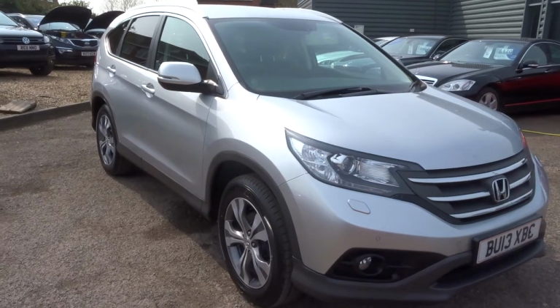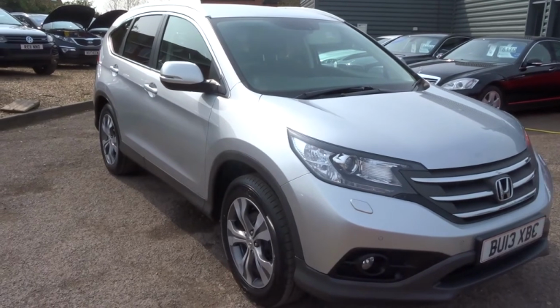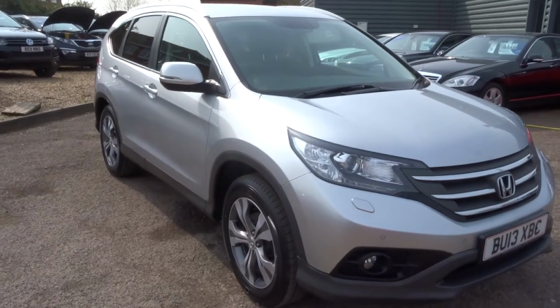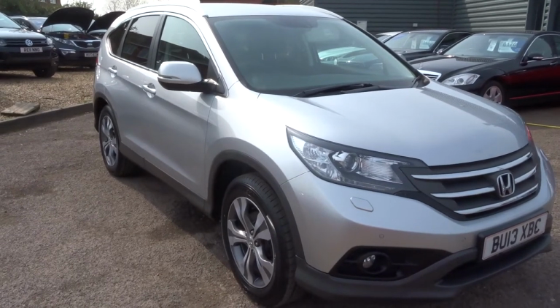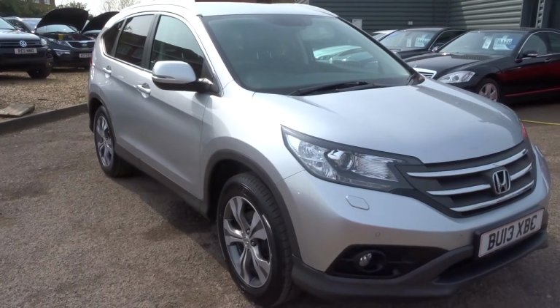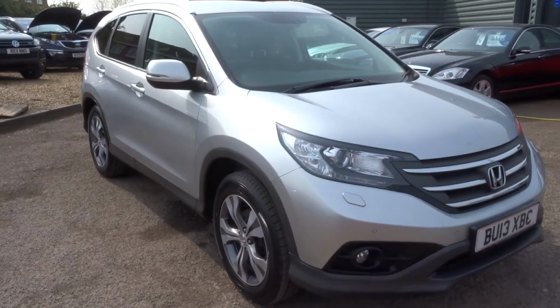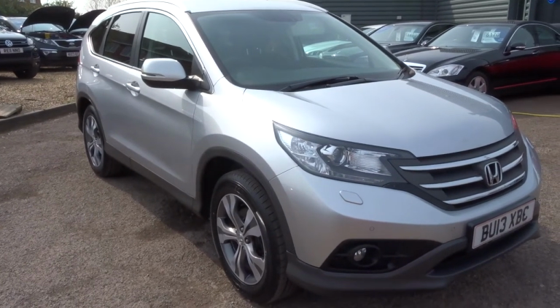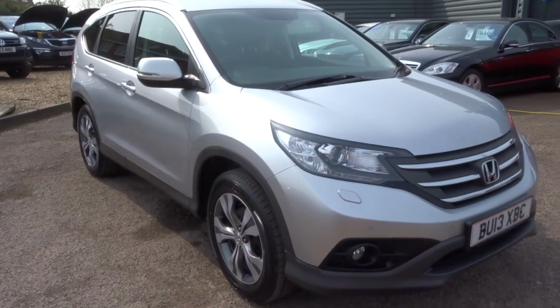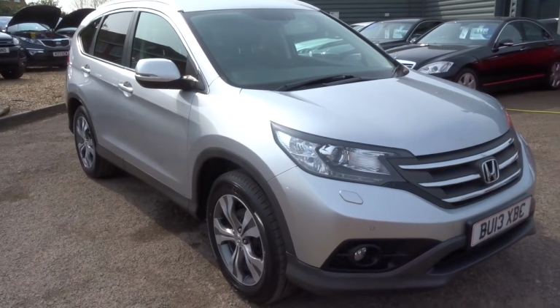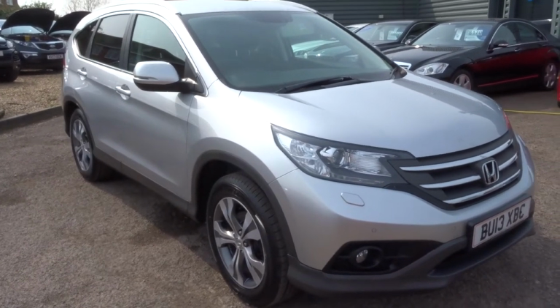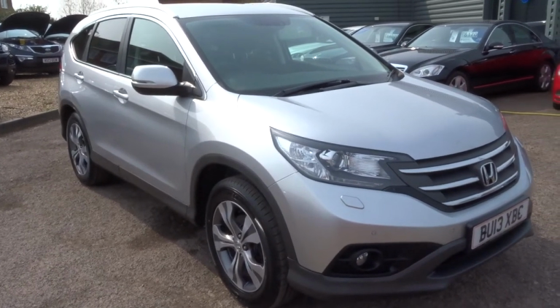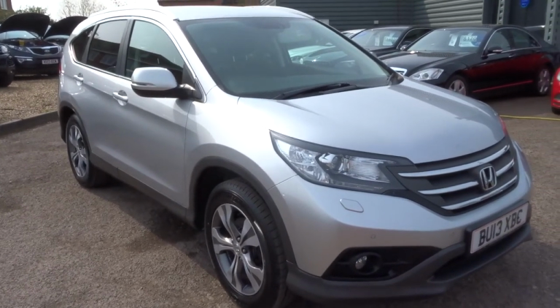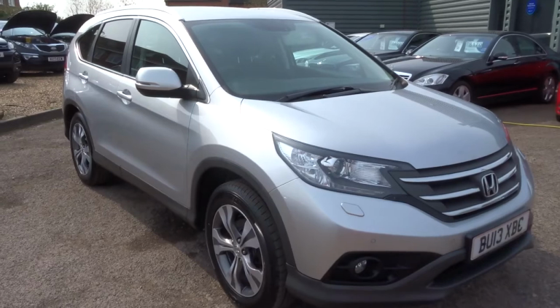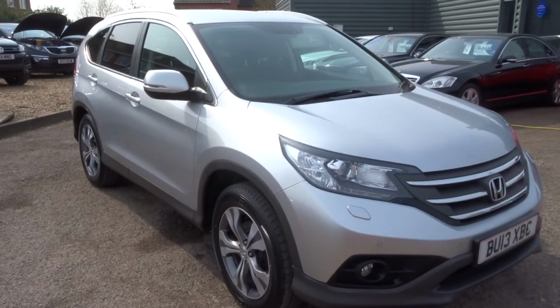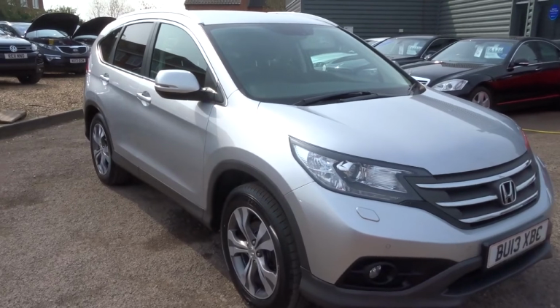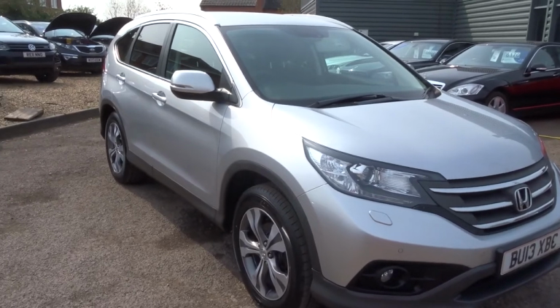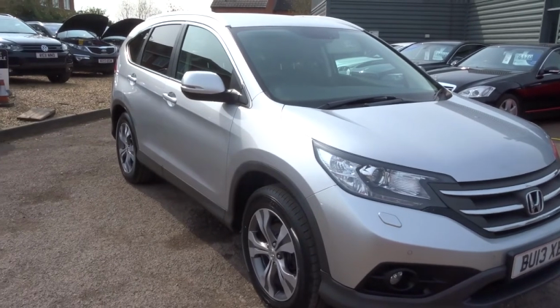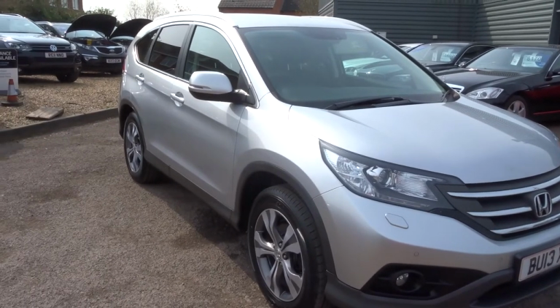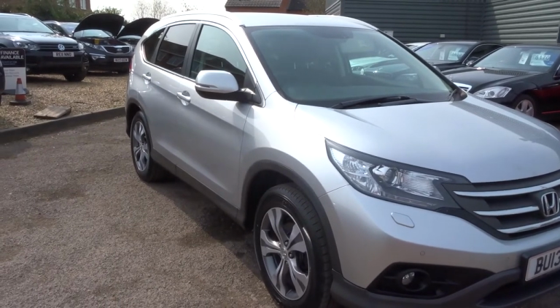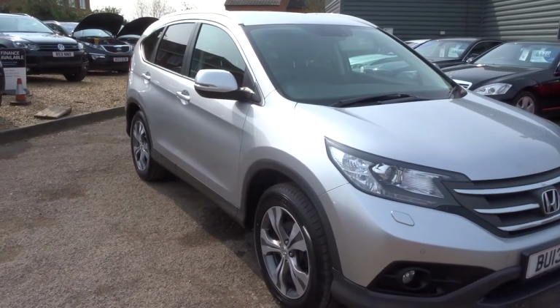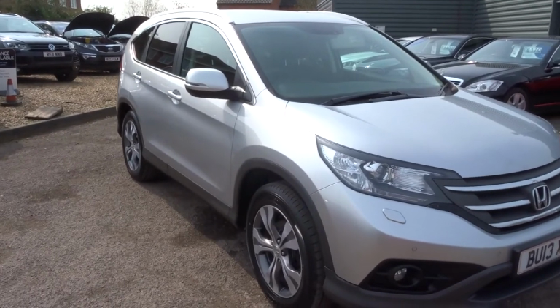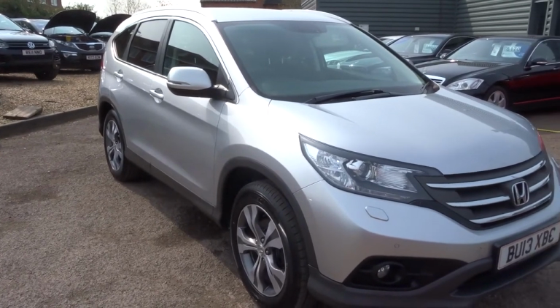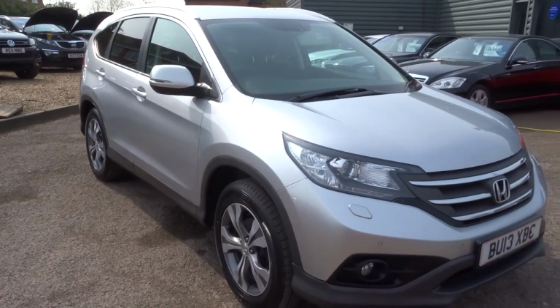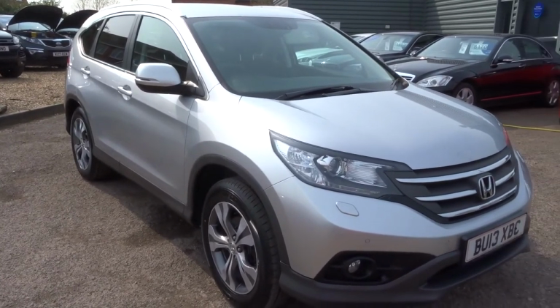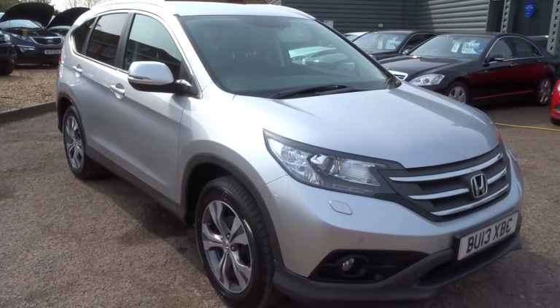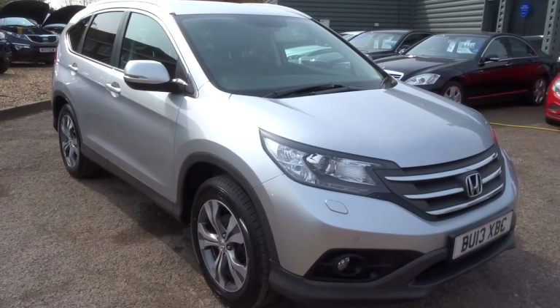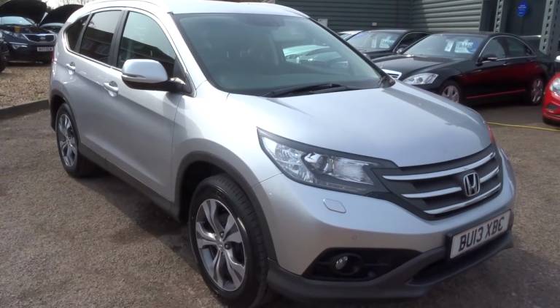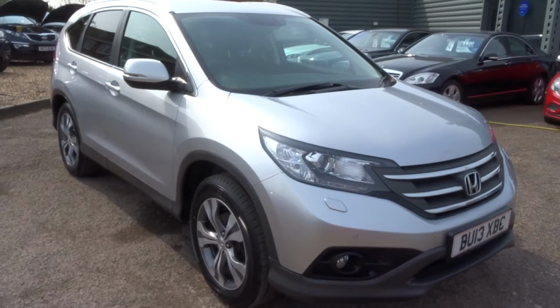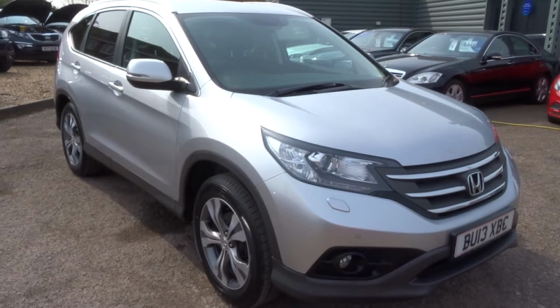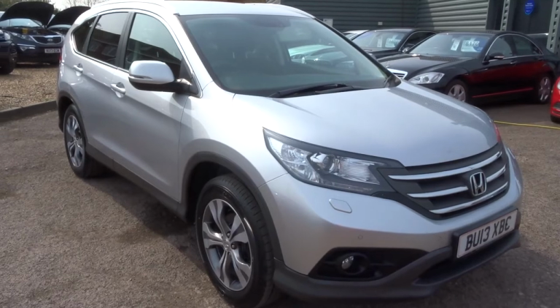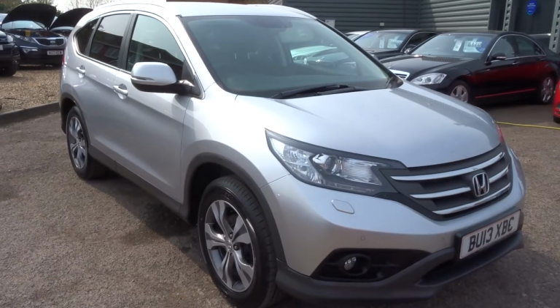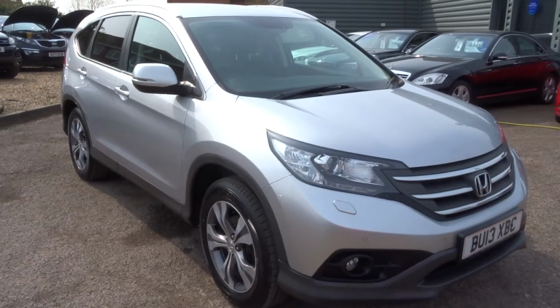Hi, welcome to Country Car. I just want to show you one of our new arrivals. It's a Honda CR-V 2.2 D-Tec SR.